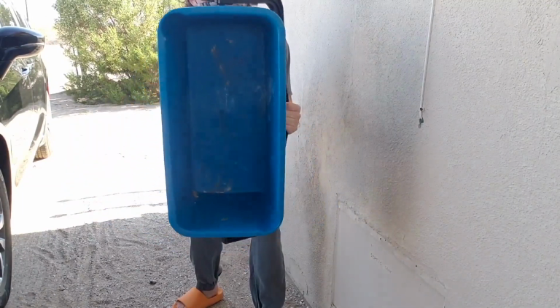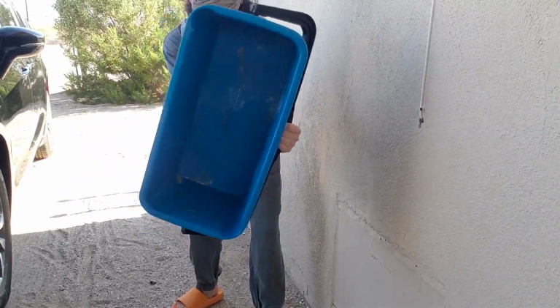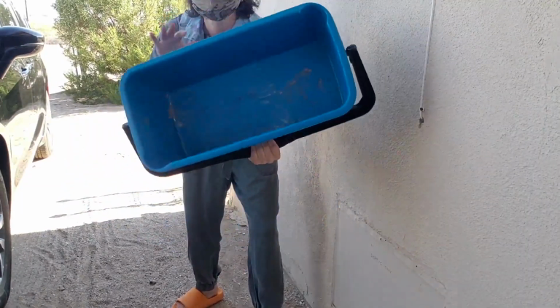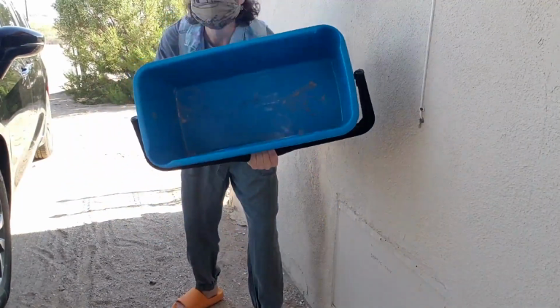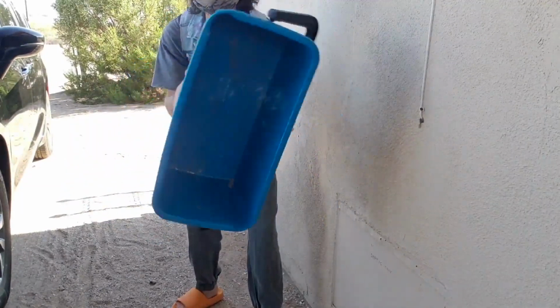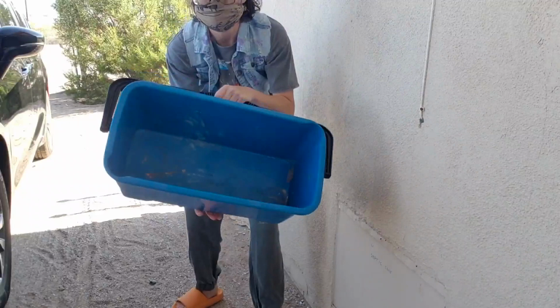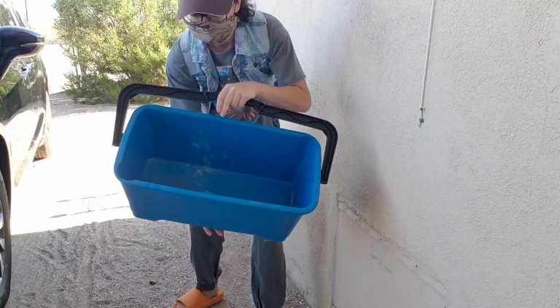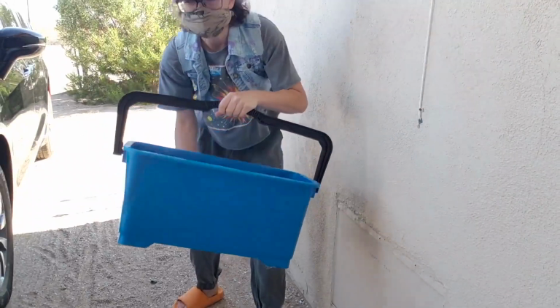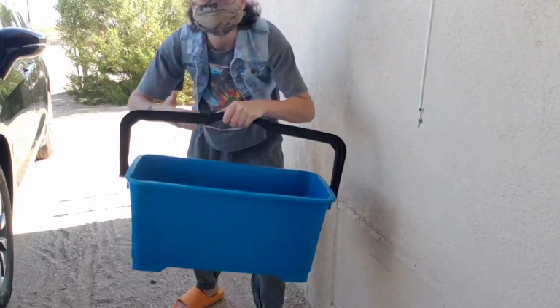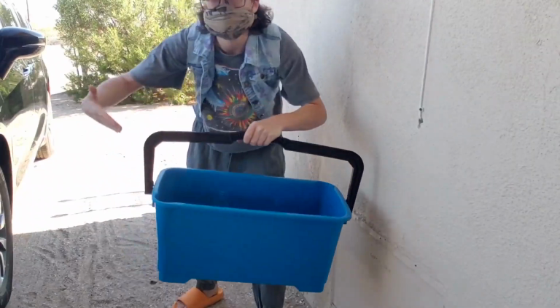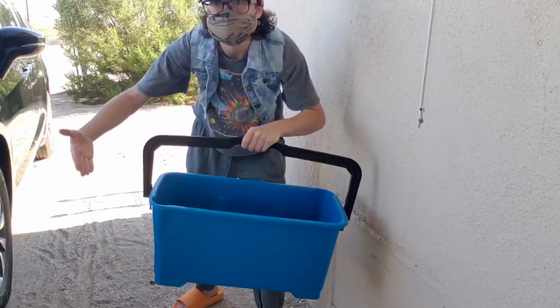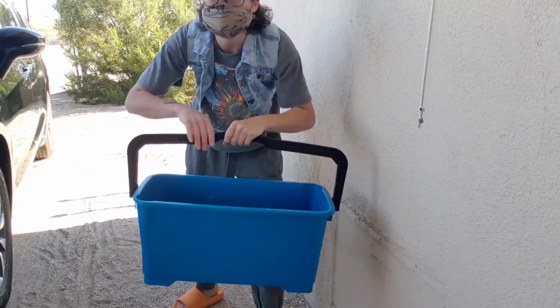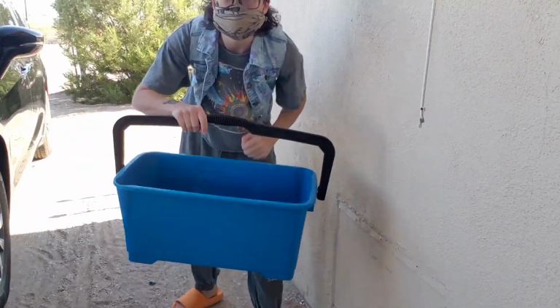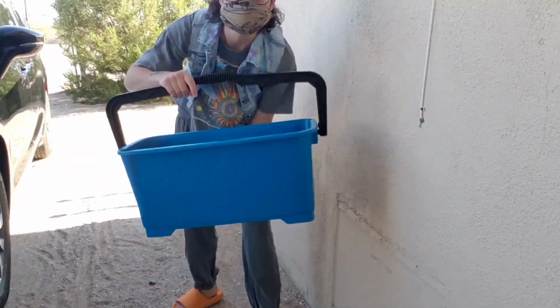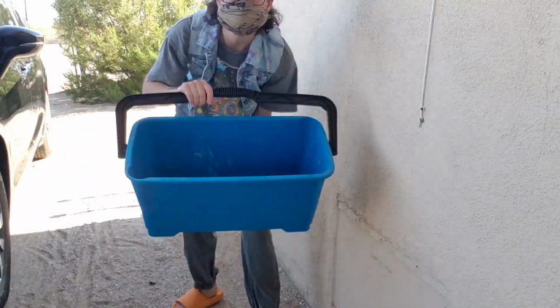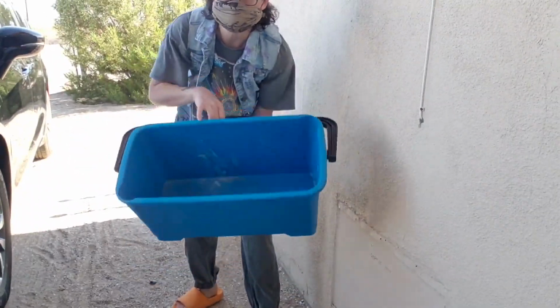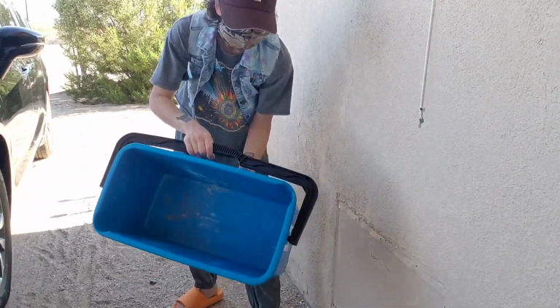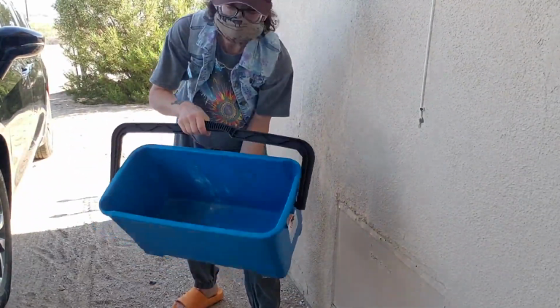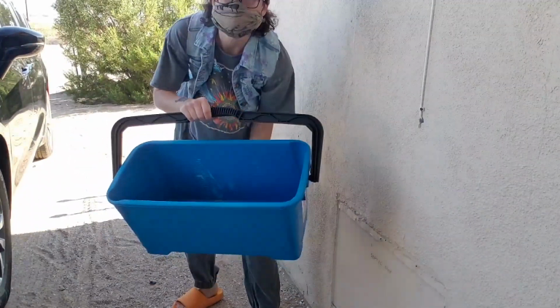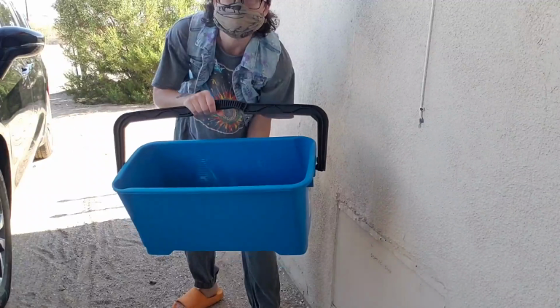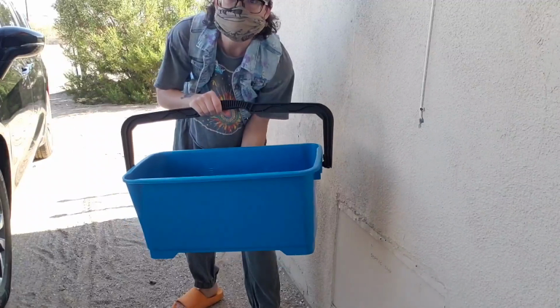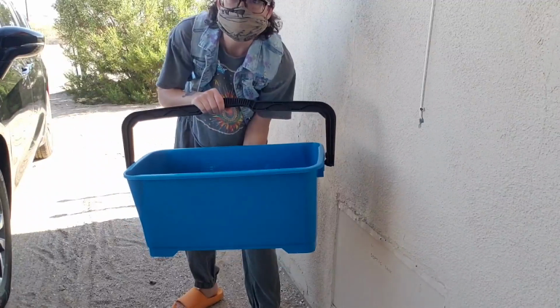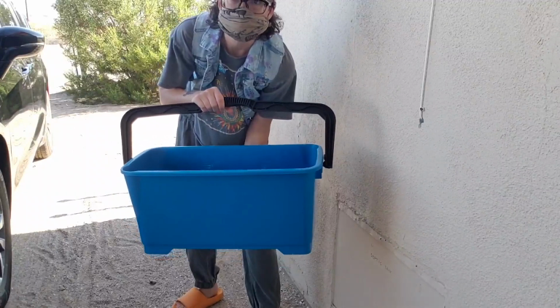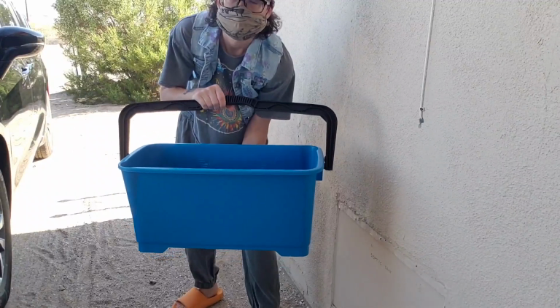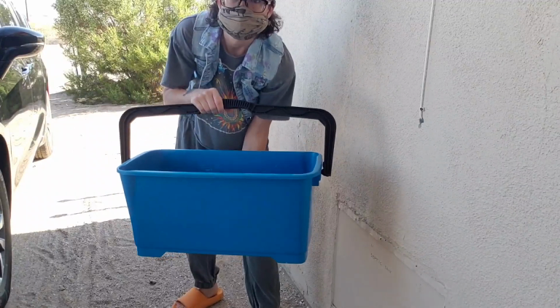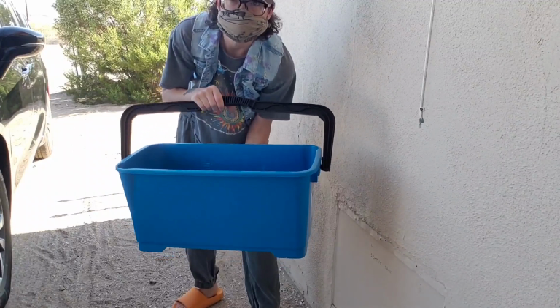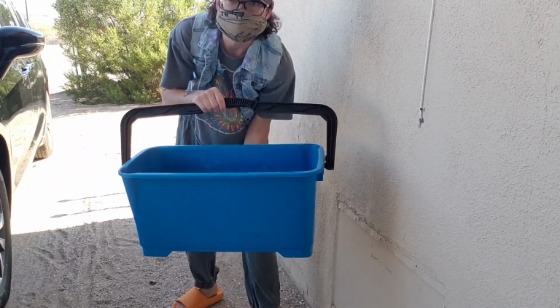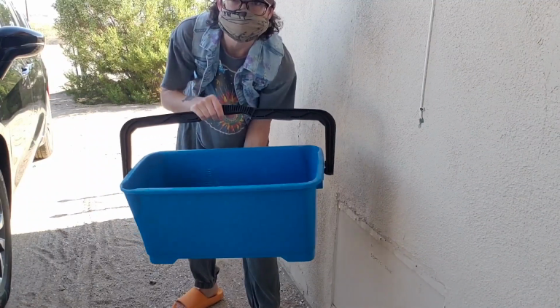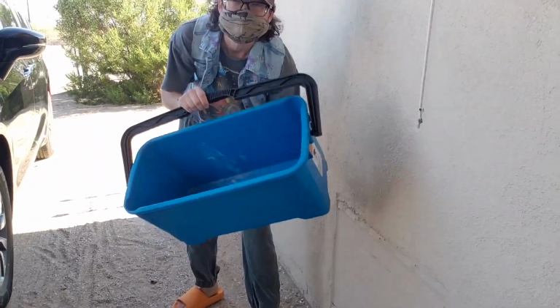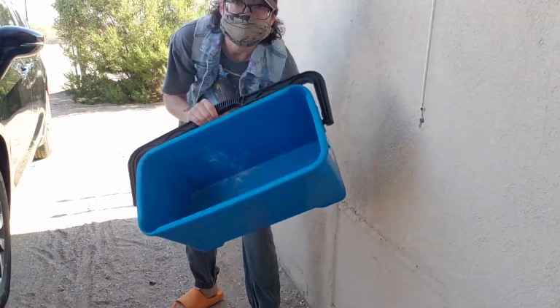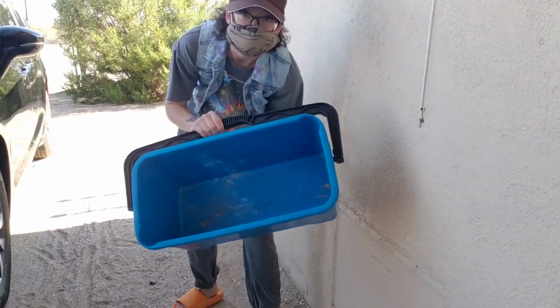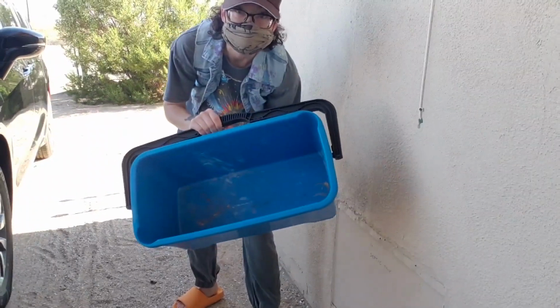It's a rectangular shape, so this can easily fit your big squeegee tool that you would use for window cleaning. I use it for carrying cleaning supplies, and believe me, this can fit a lot of cleaning supplies.